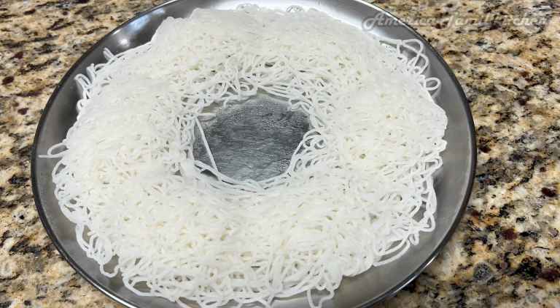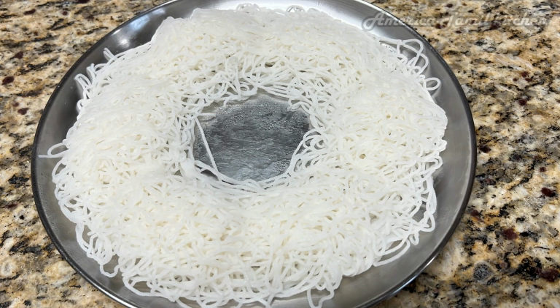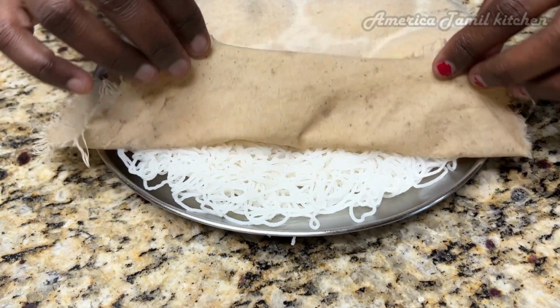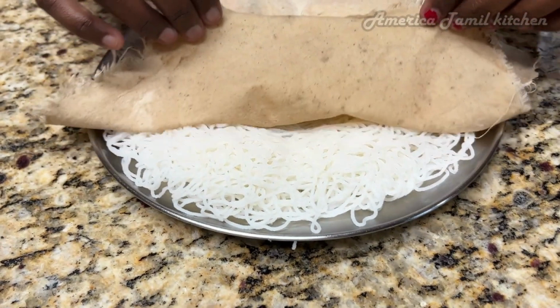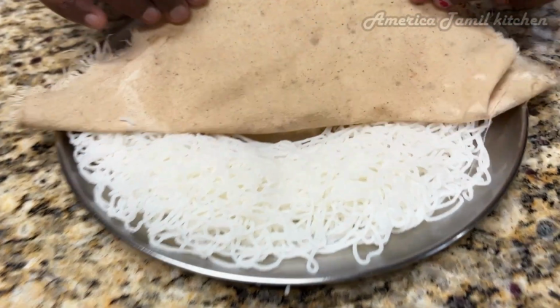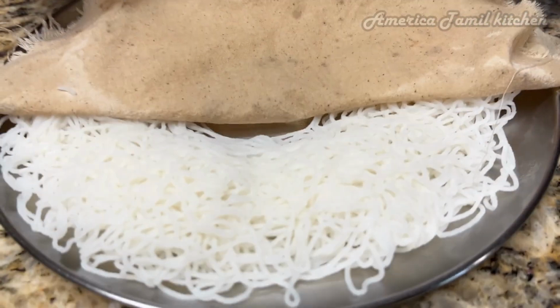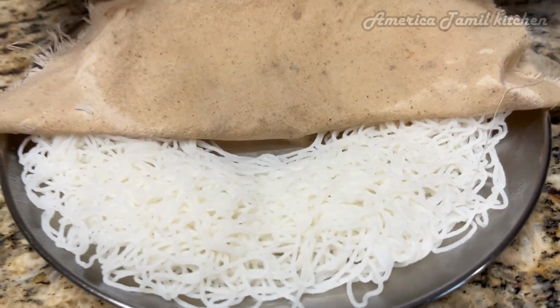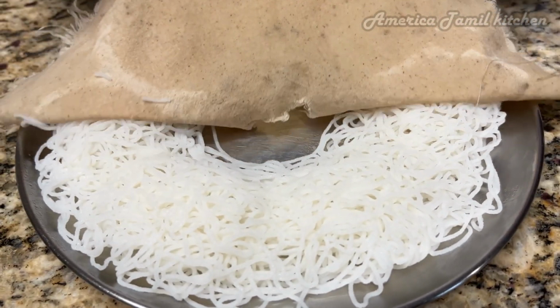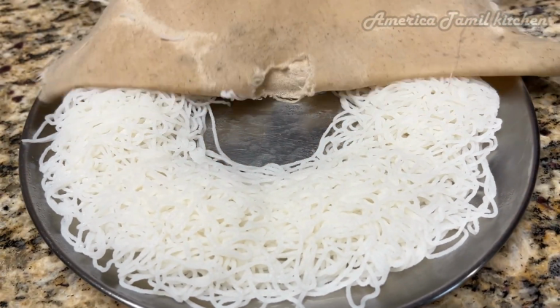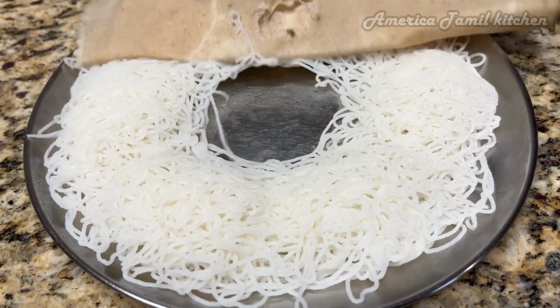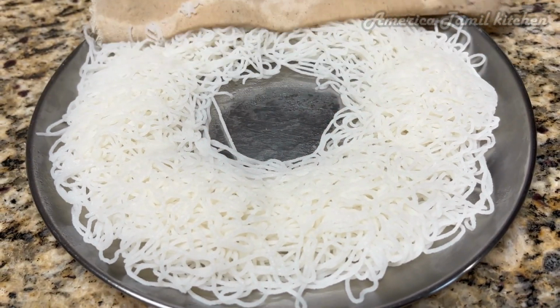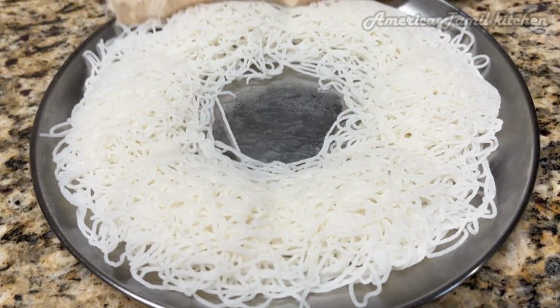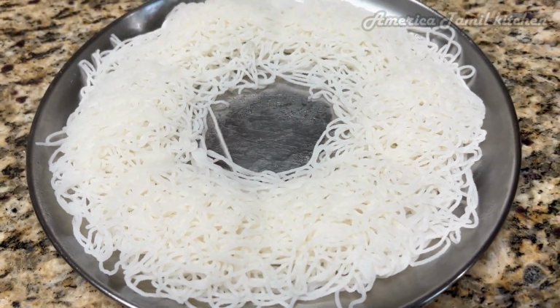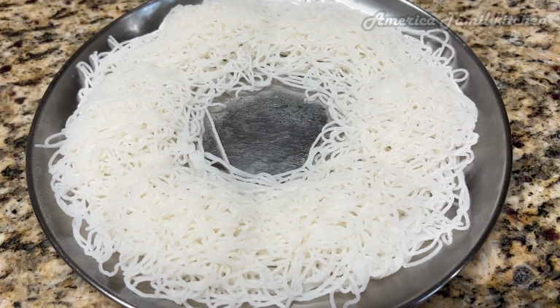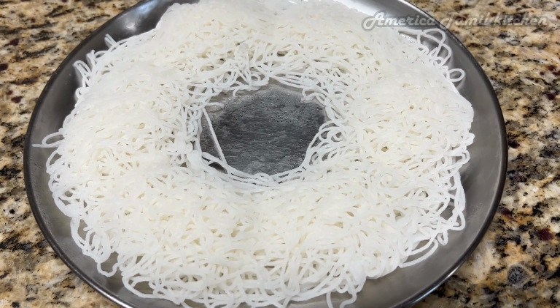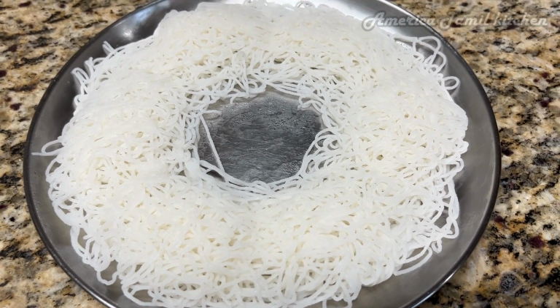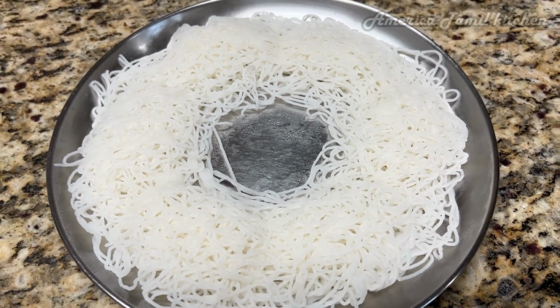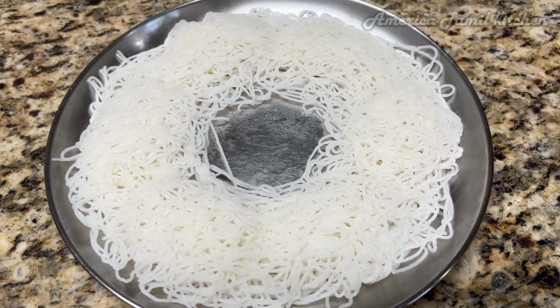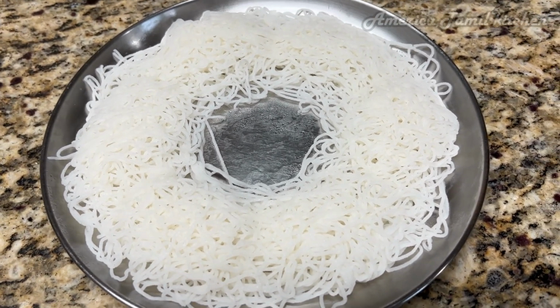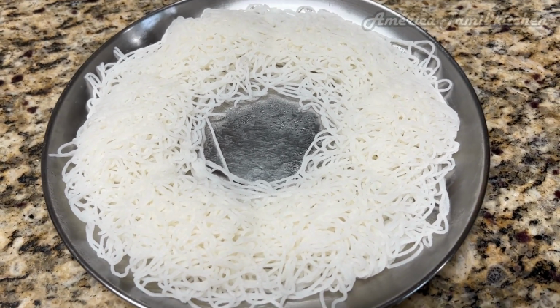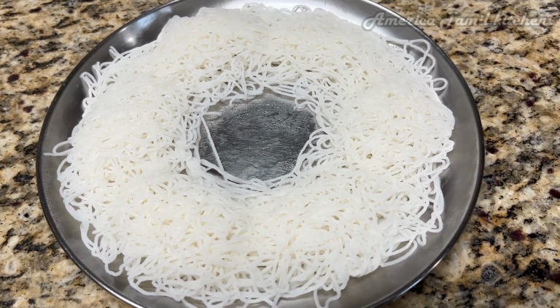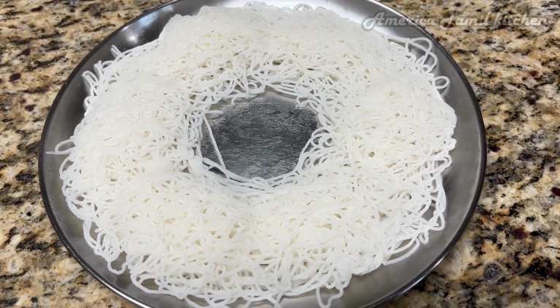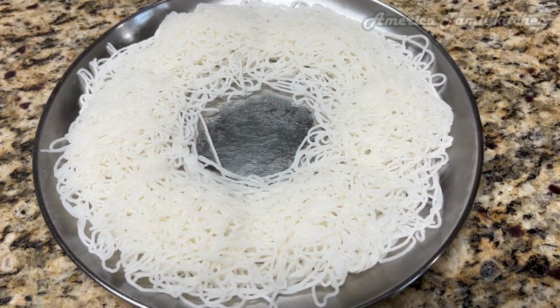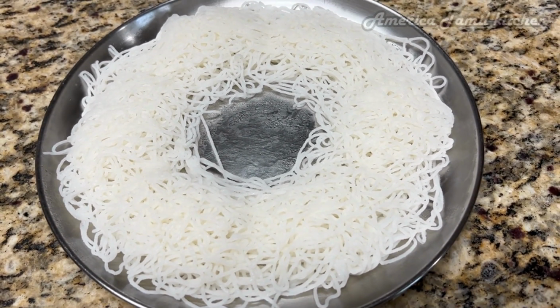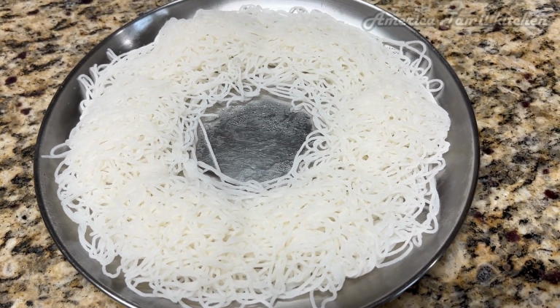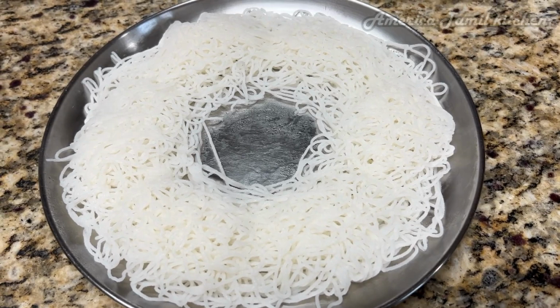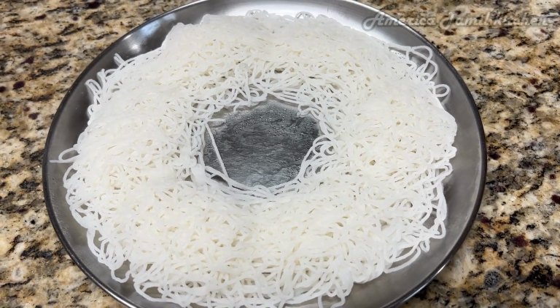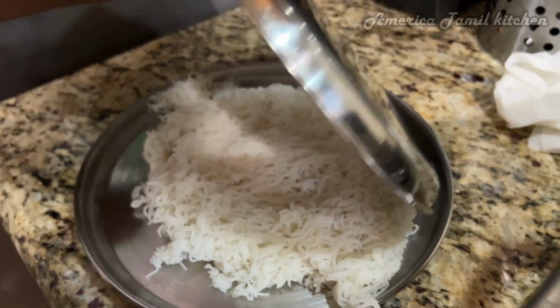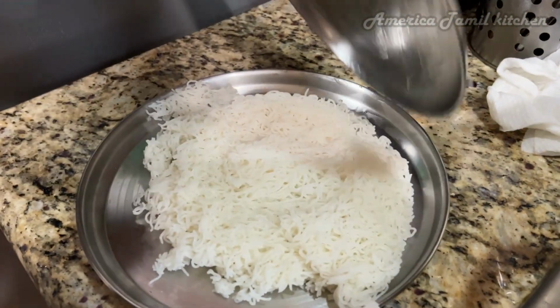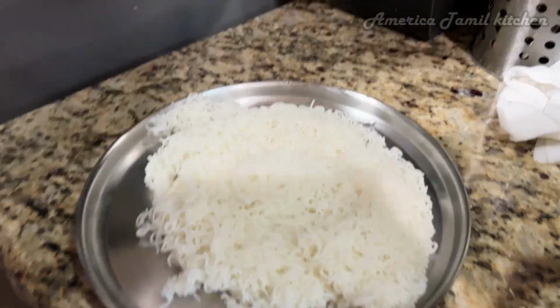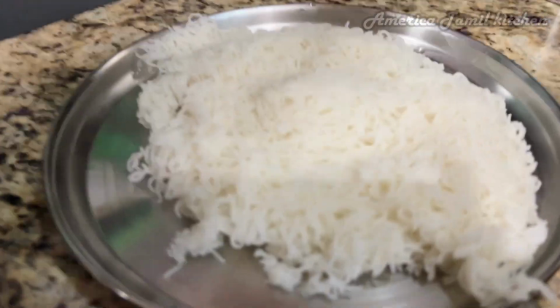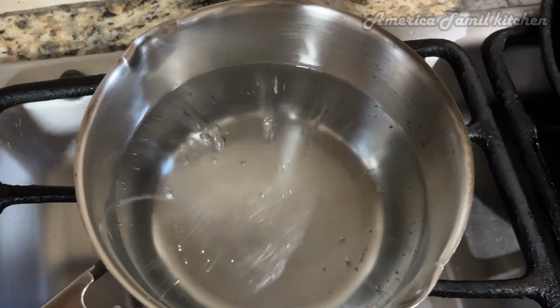Hello everyone, welcome back to my channel. Today, I am going to talk about Idiapam recipe. Idiapam is one of the ingredients that we have done. We will try to make it very soft. Let's talk about that recipe.